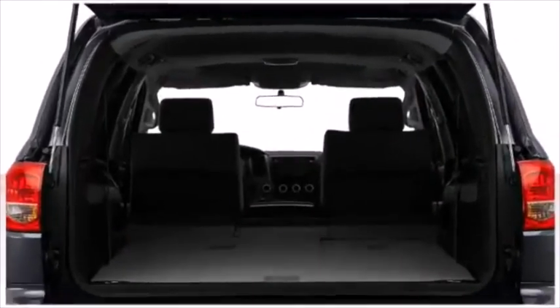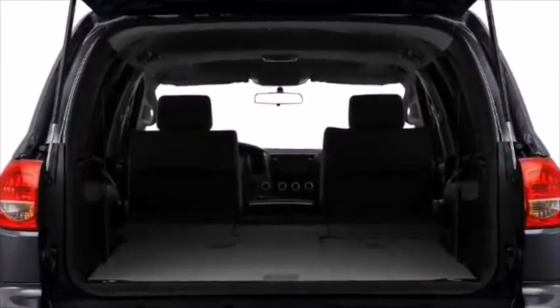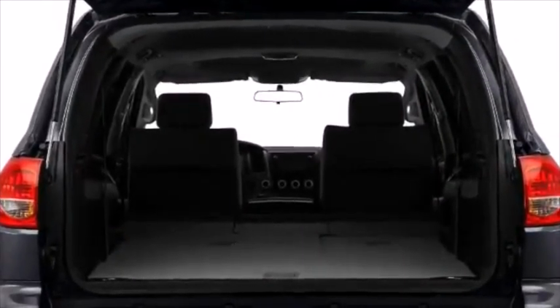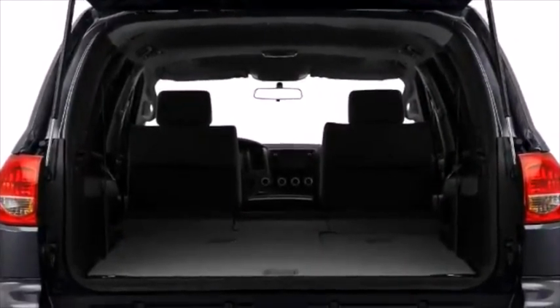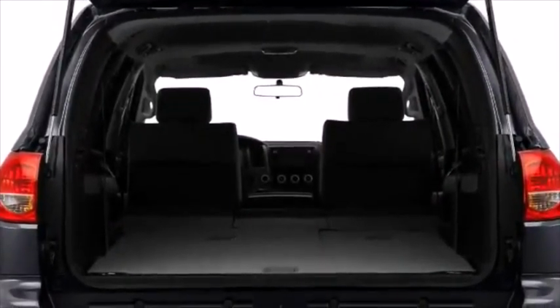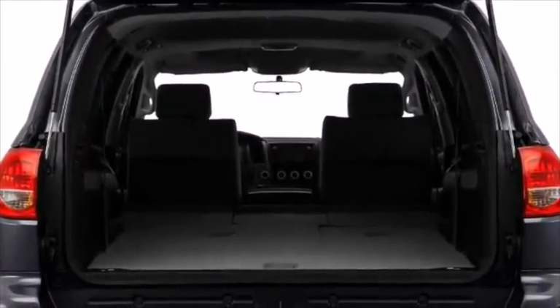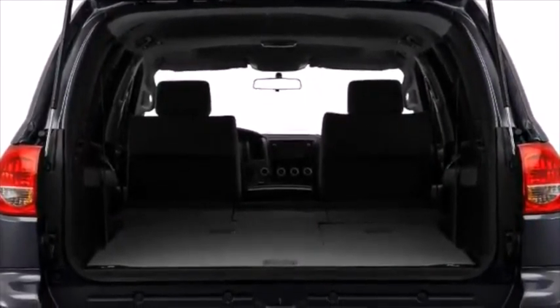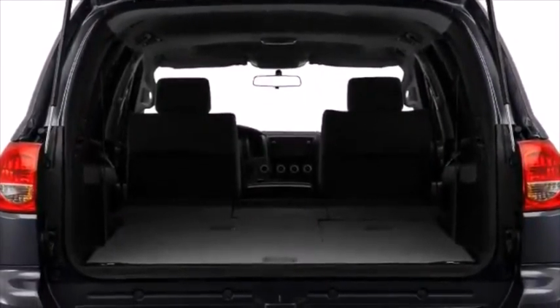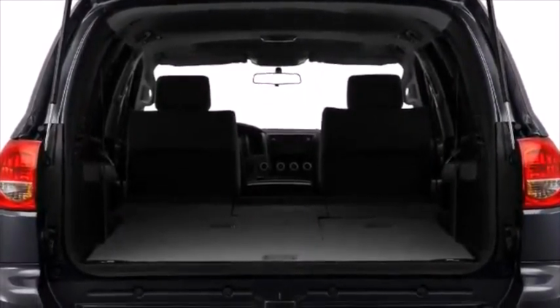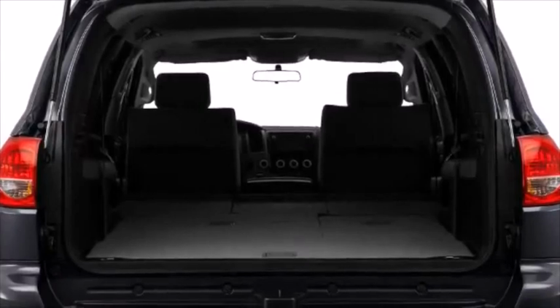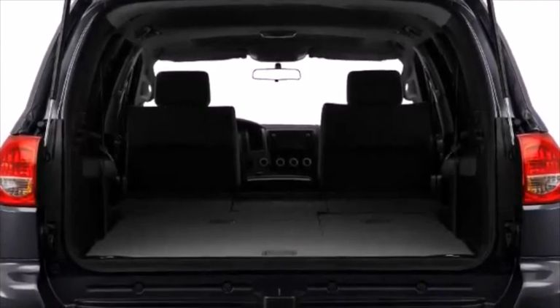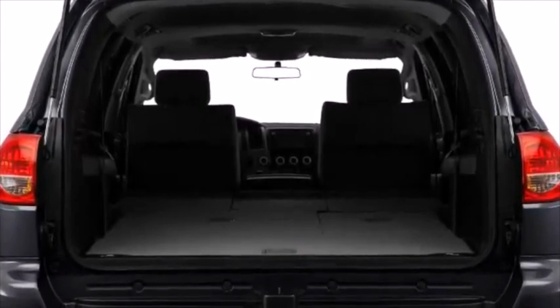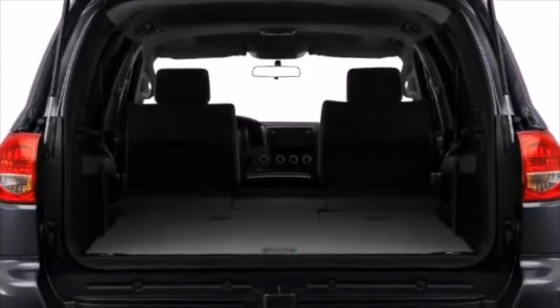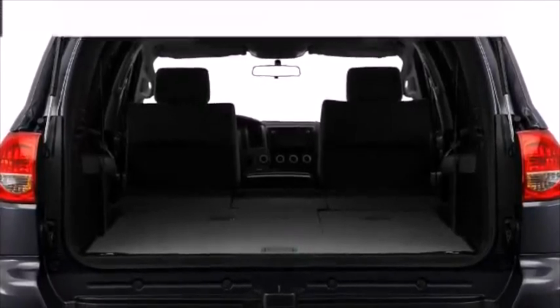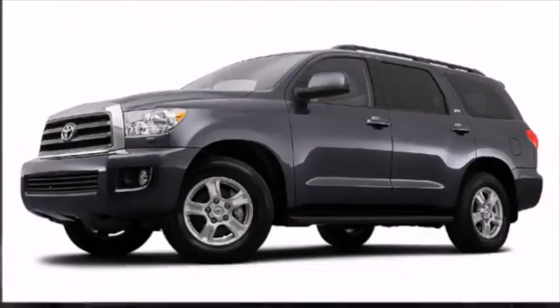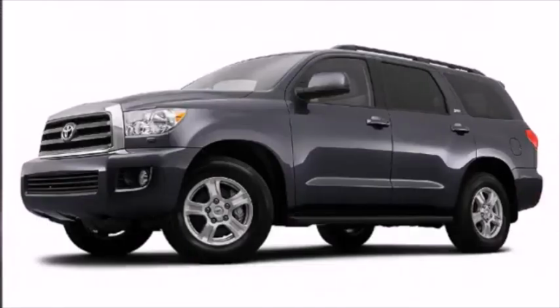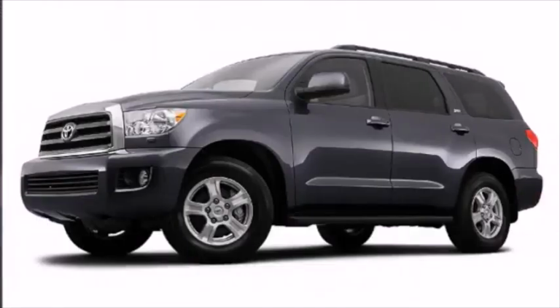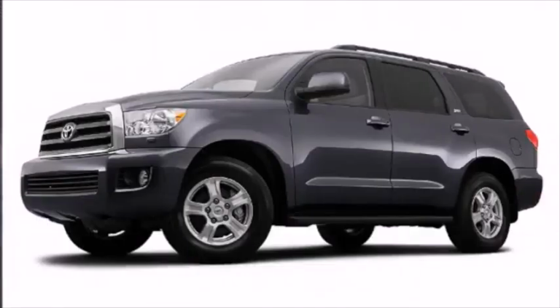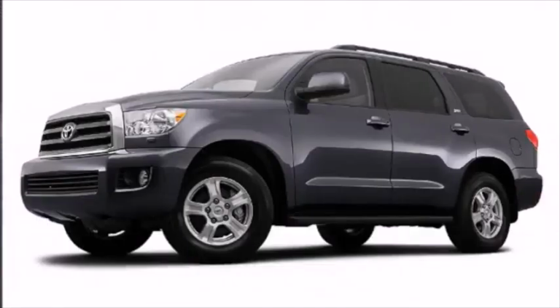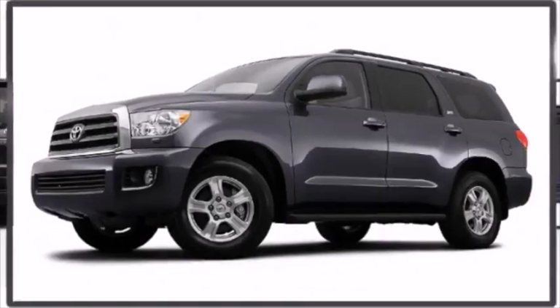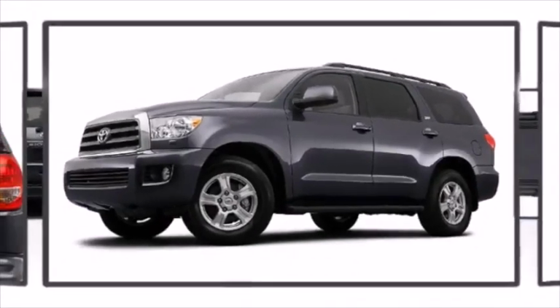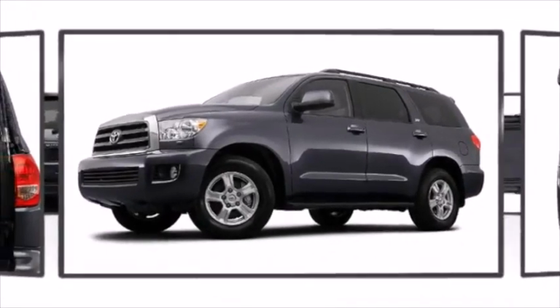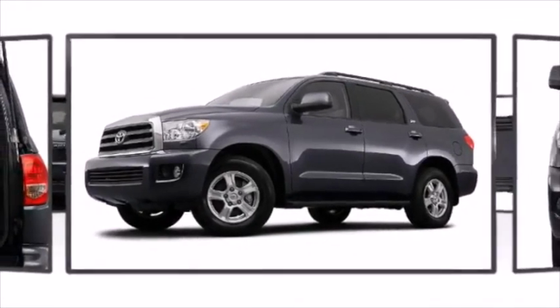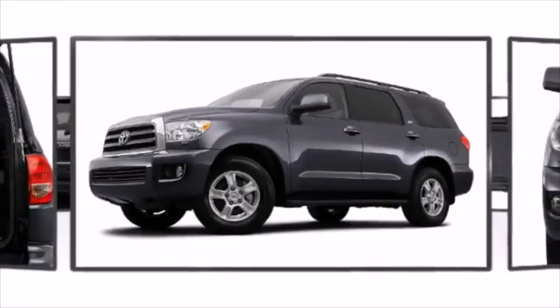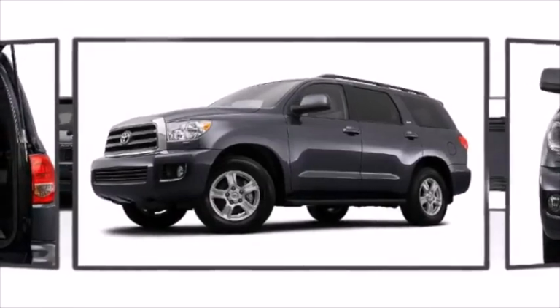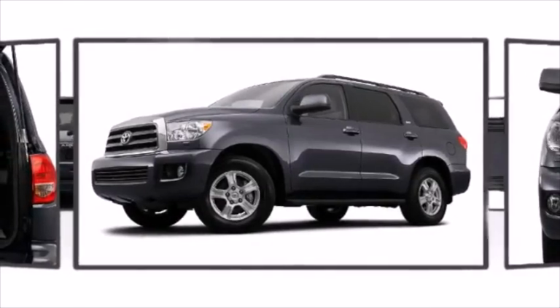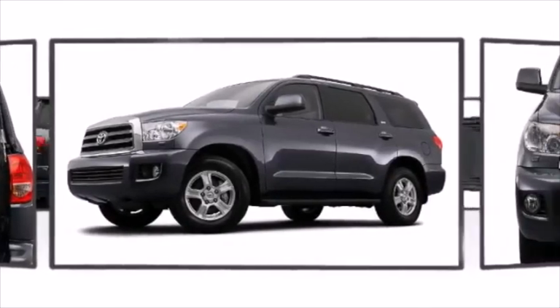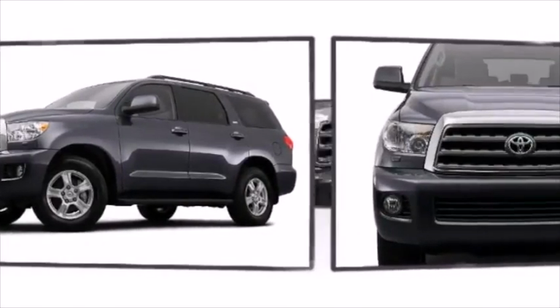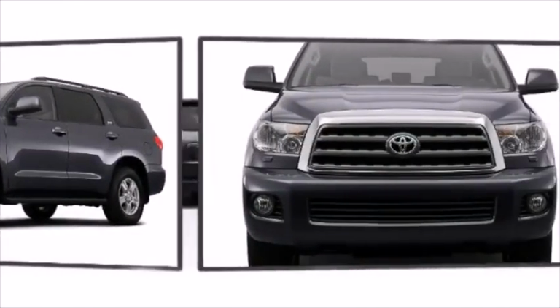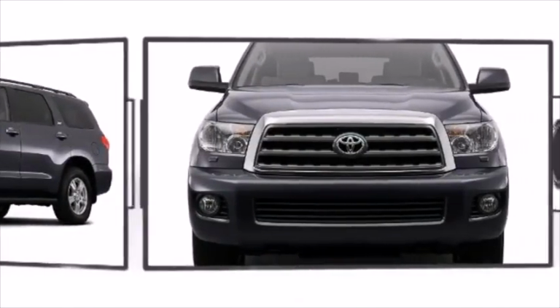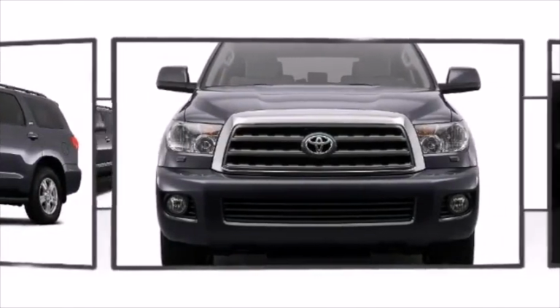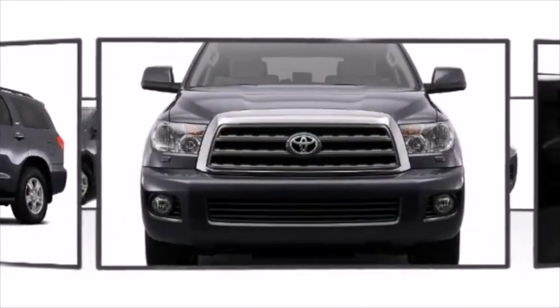A rear spoiler is included, providing athletic, sporty flair. Underbody vehicle components are protected by the skid plates, allowing this vehicle to overcome difficult off-road terrain.